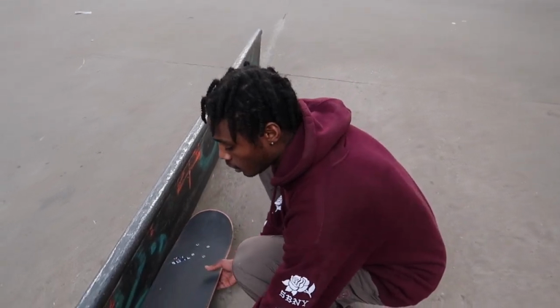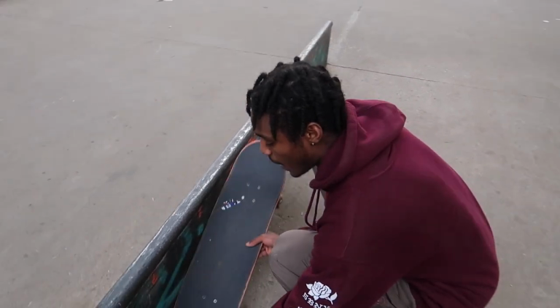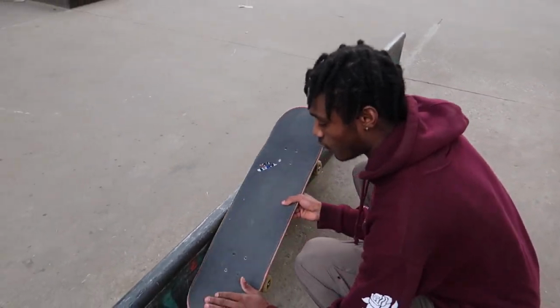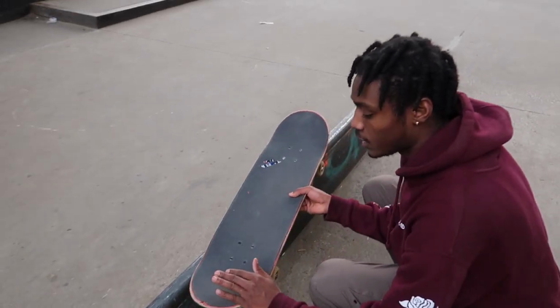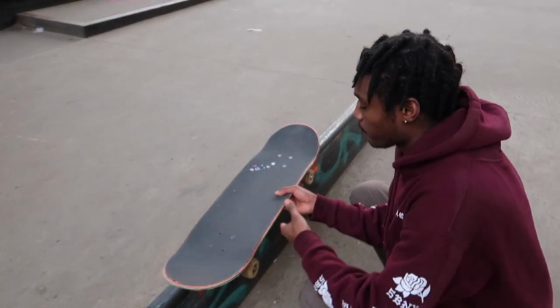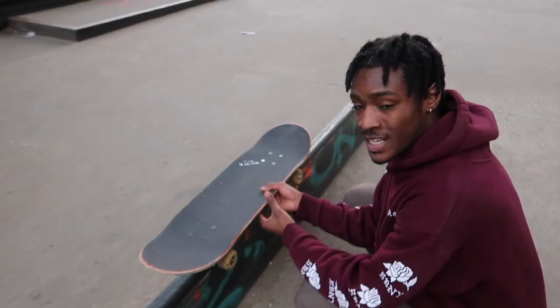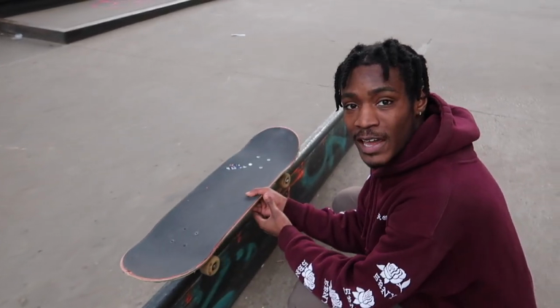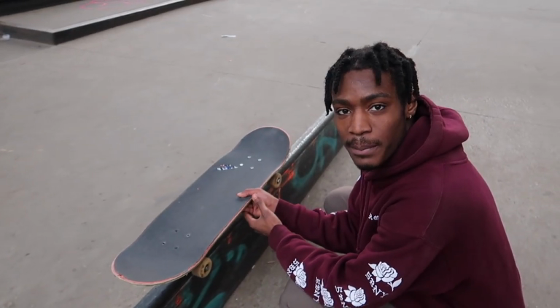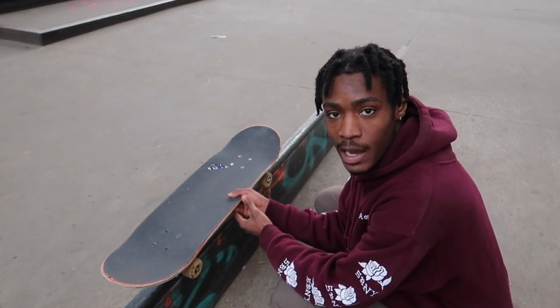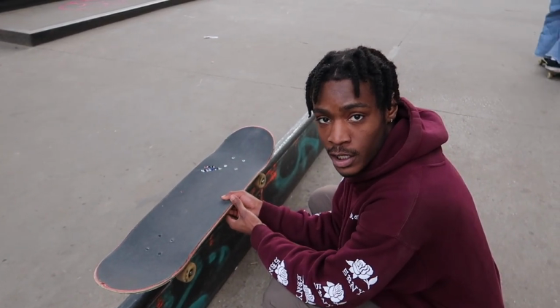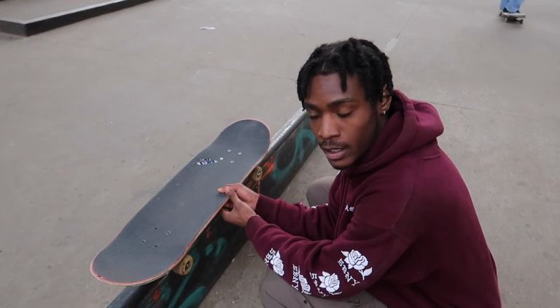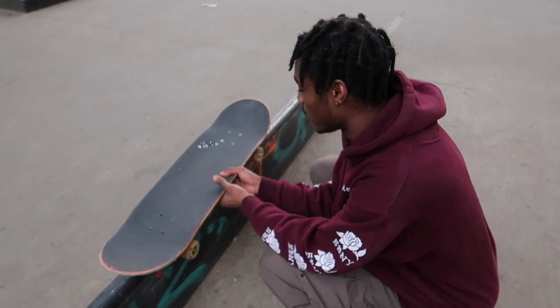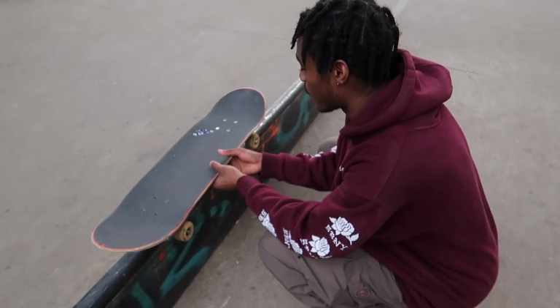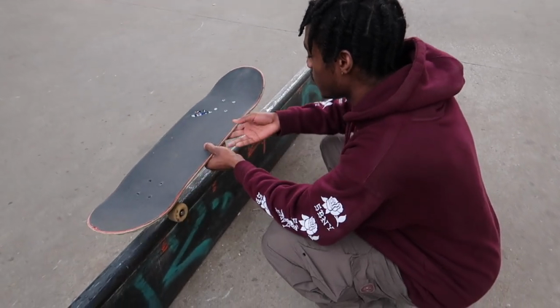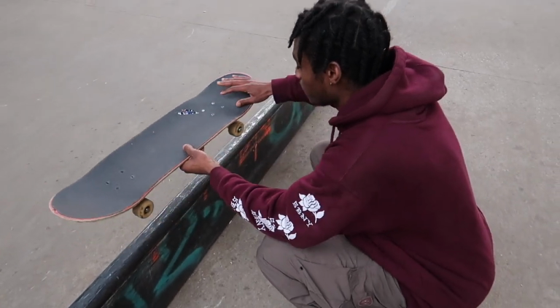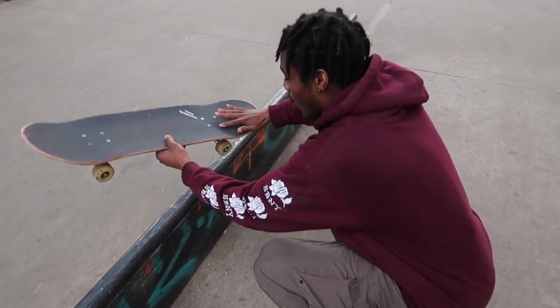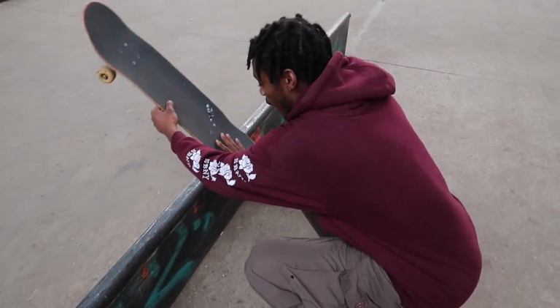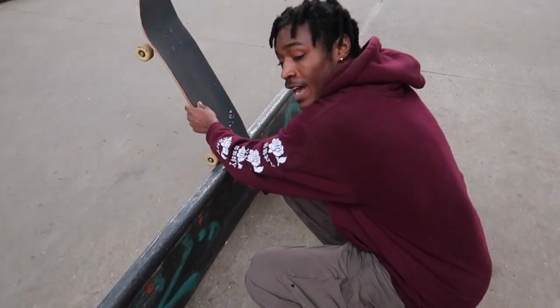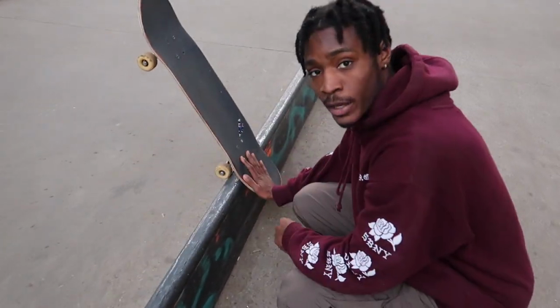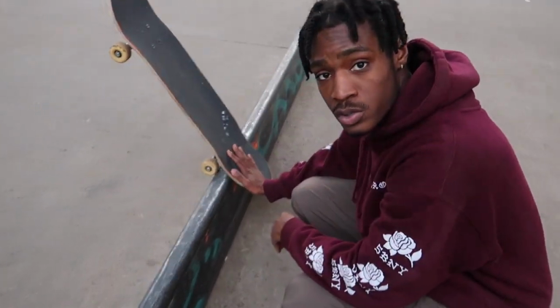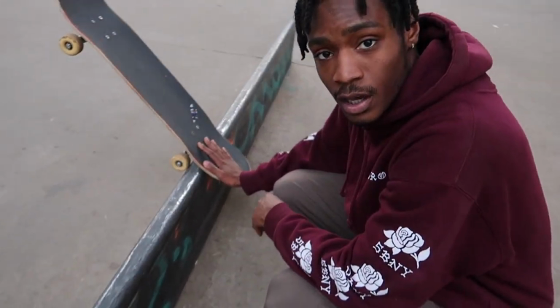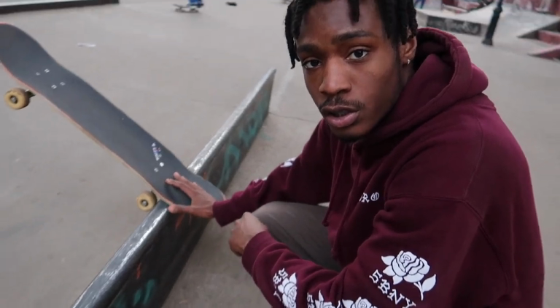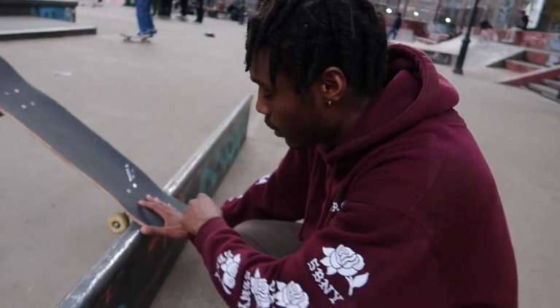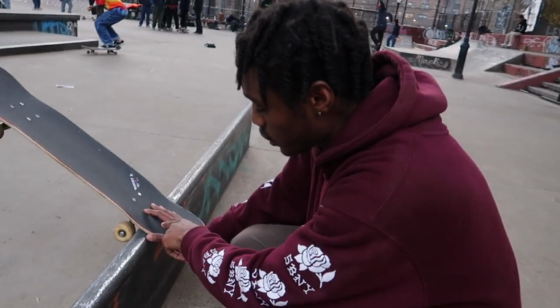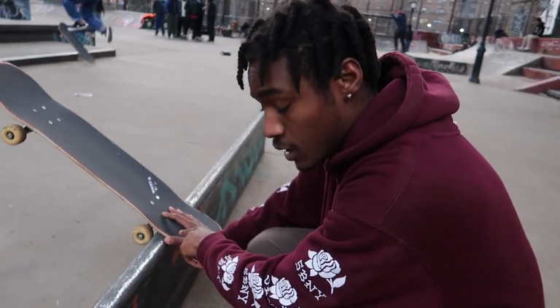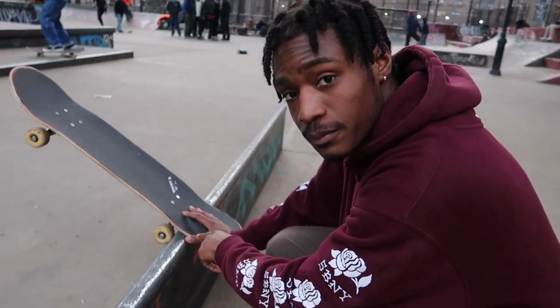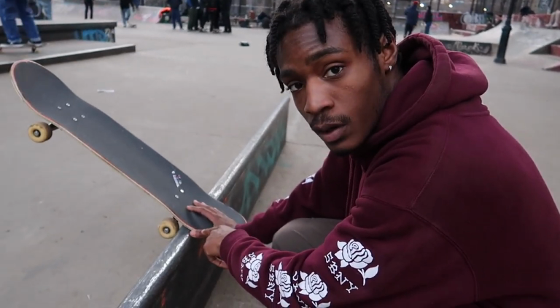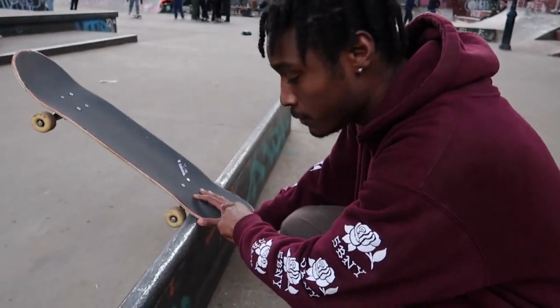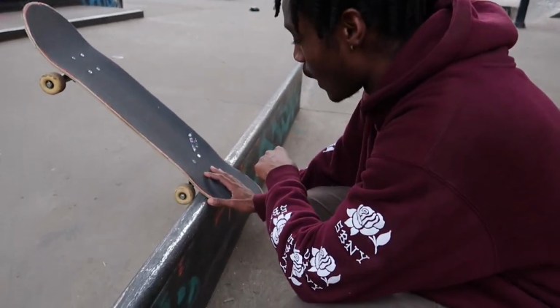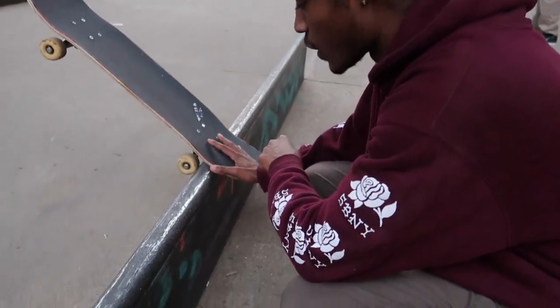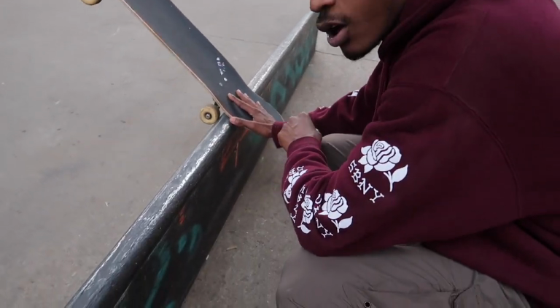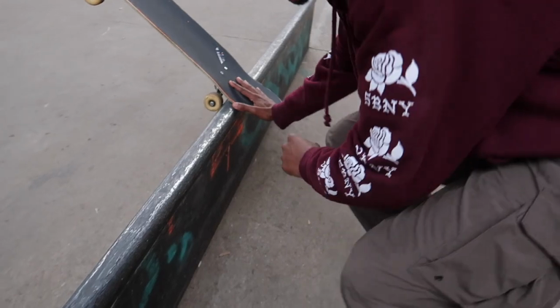You pop a strong ollie and it's kind of like a big backside 180. I do like a big backside 180 and get my nose onto the rail, just like this. And the rest is all slide.